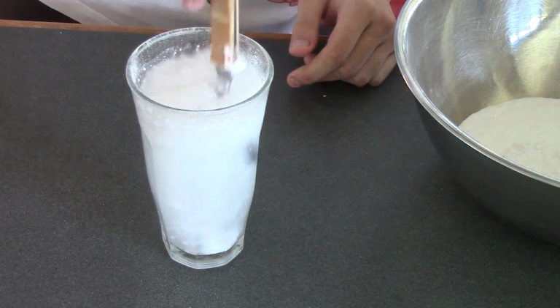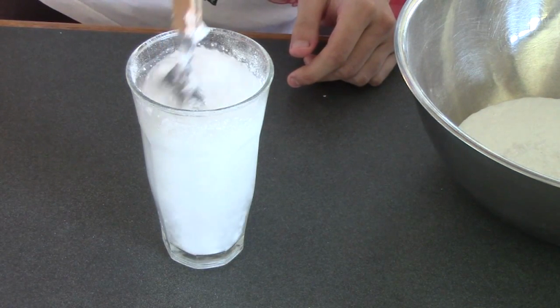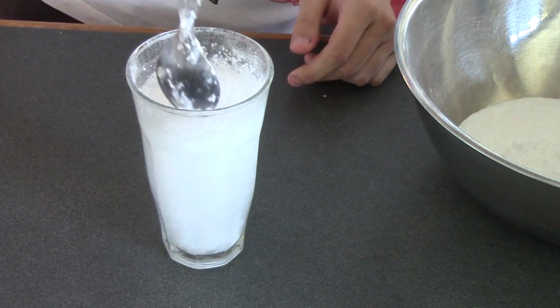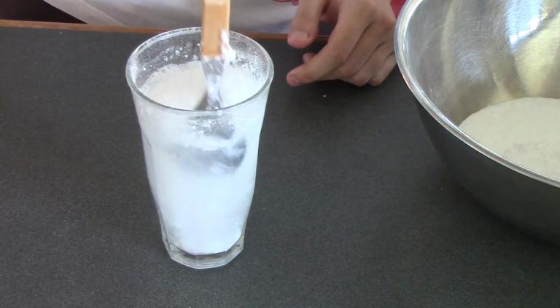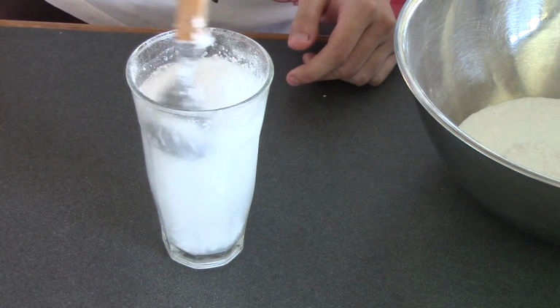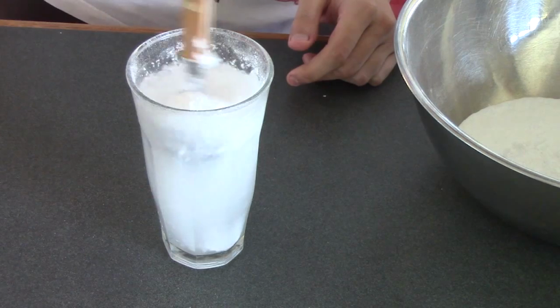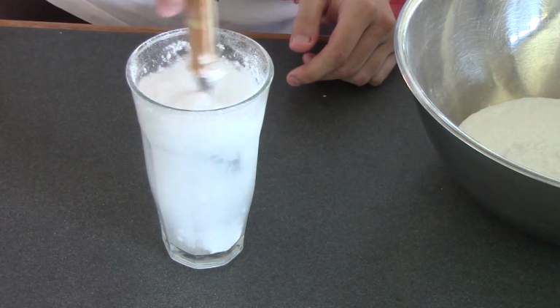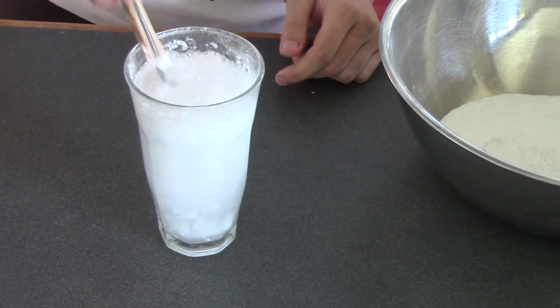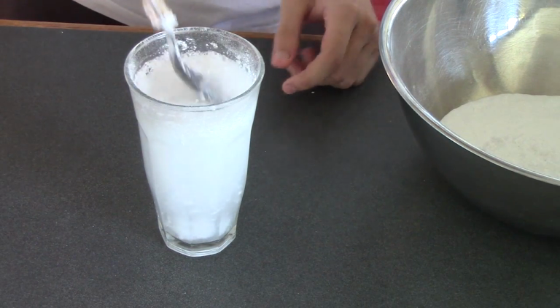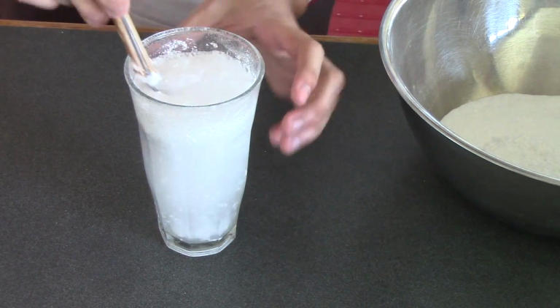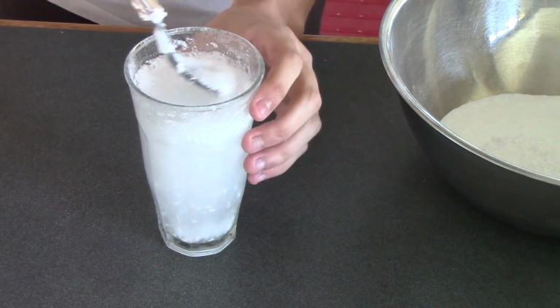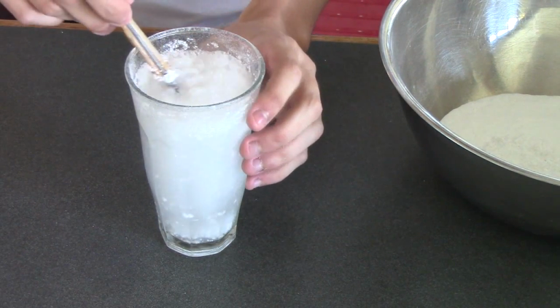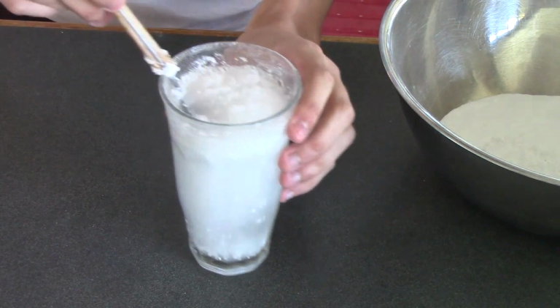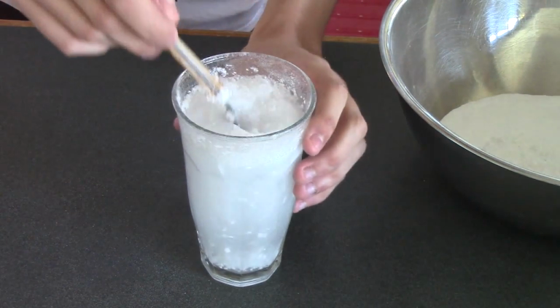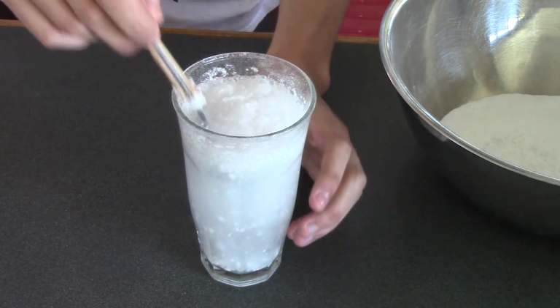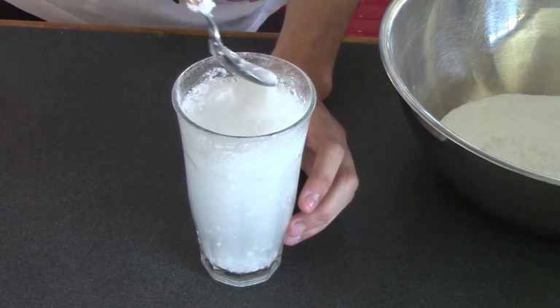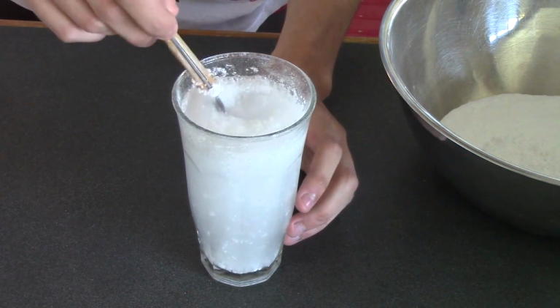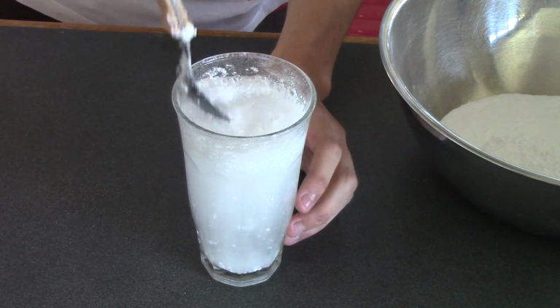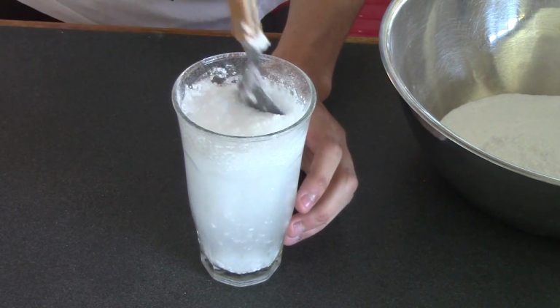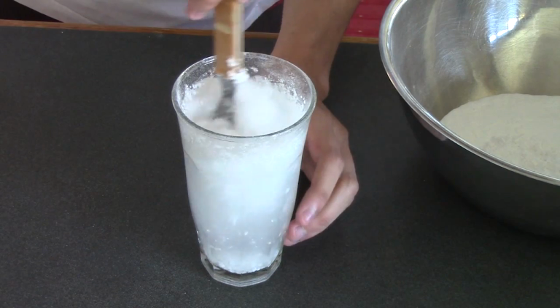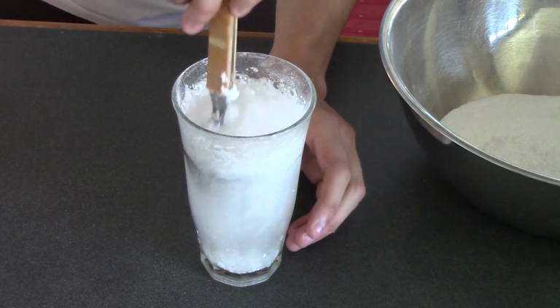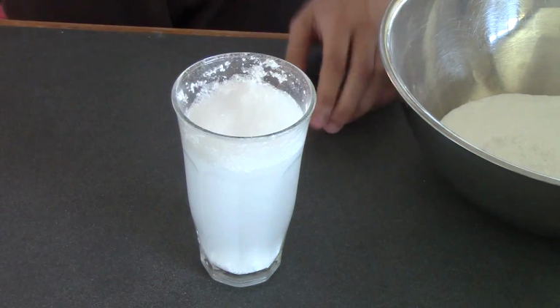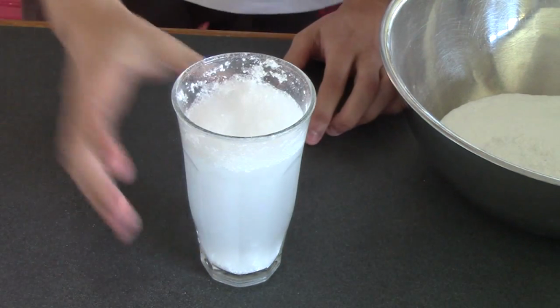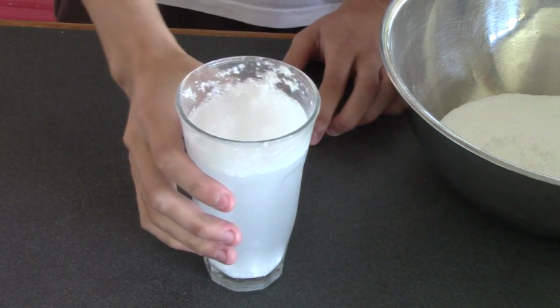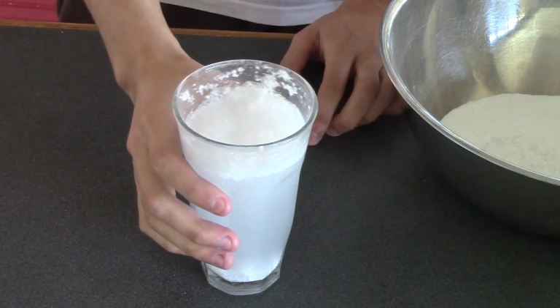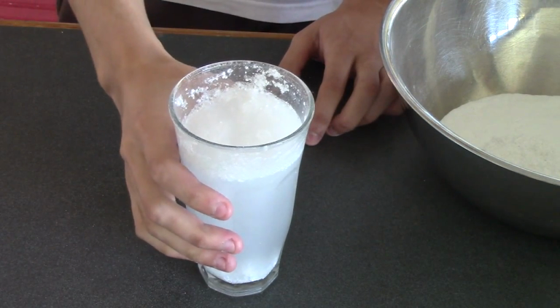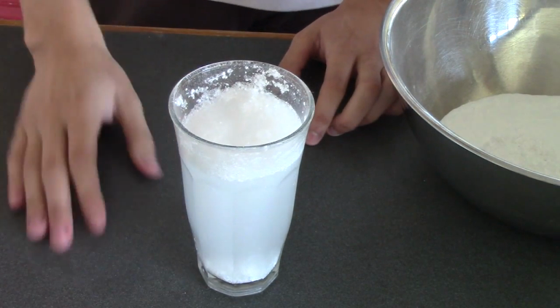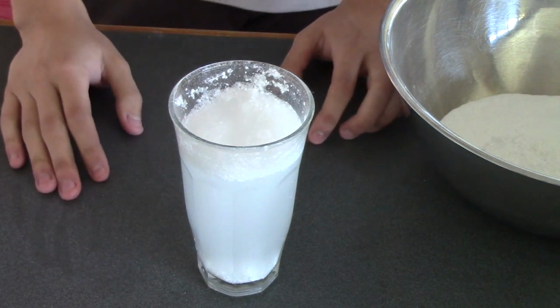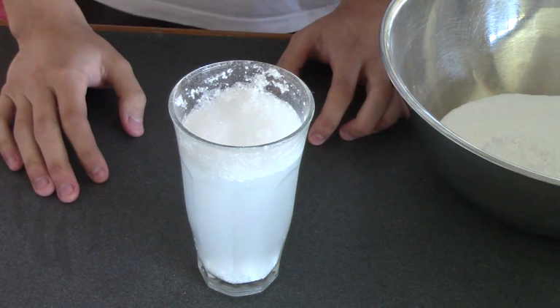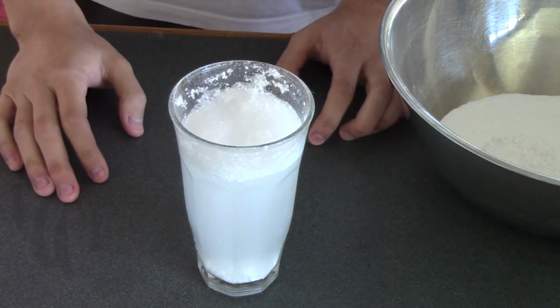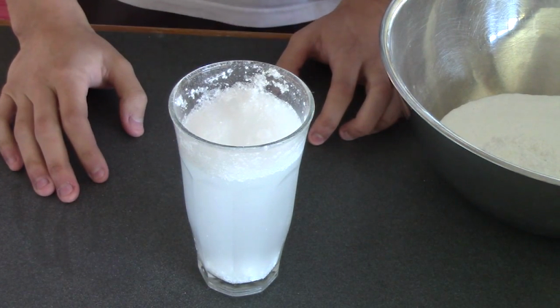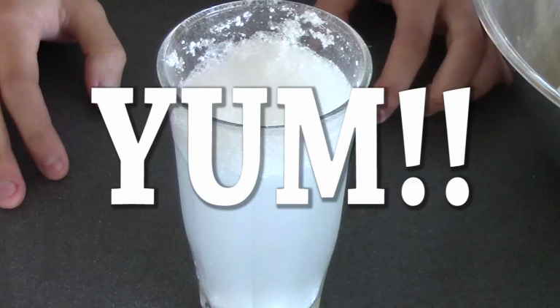Mix the powder around there. It's like this weird top layer thing — can you see that? It's really weird. Wow, that's the most appetizing glass of soda I've ever seen. Not.